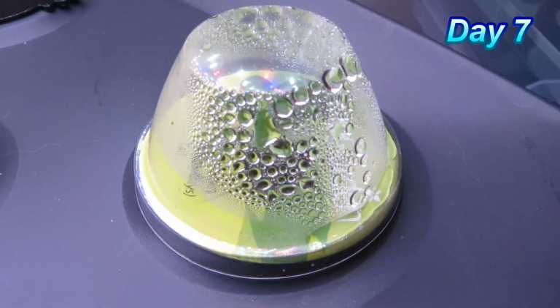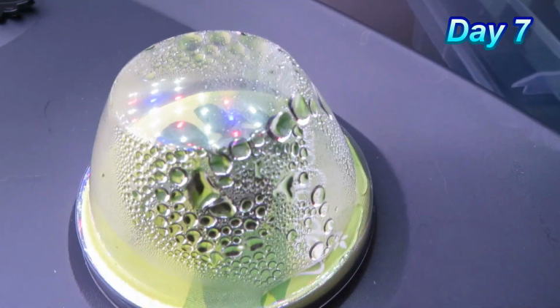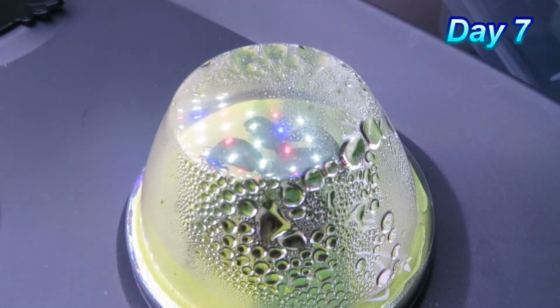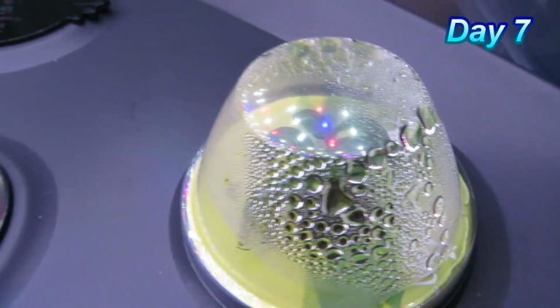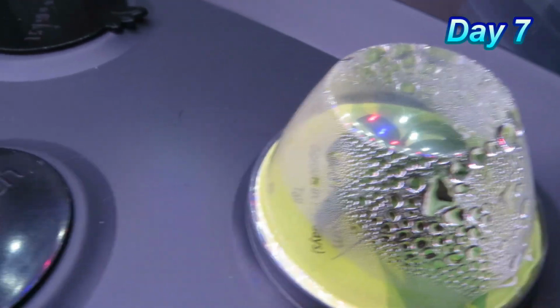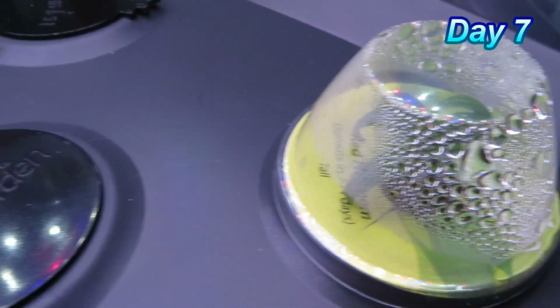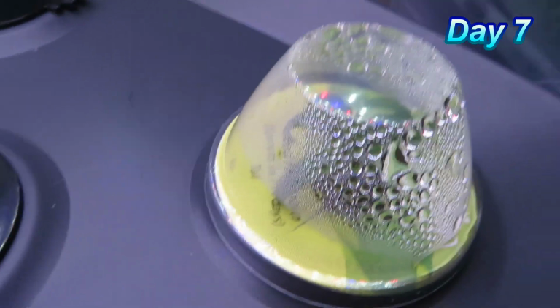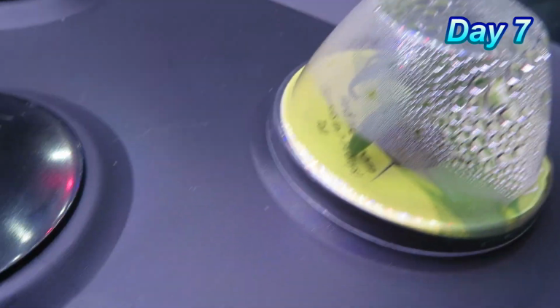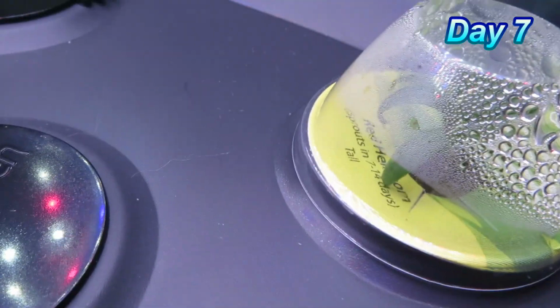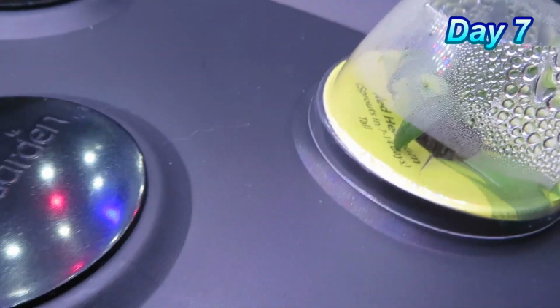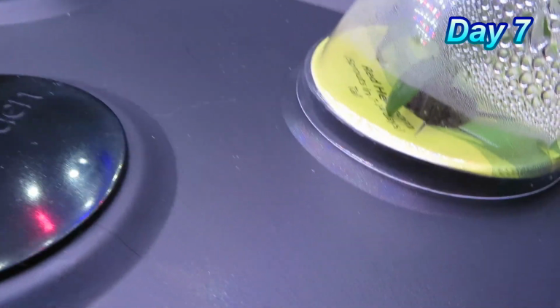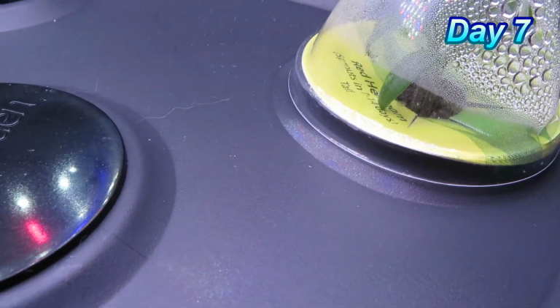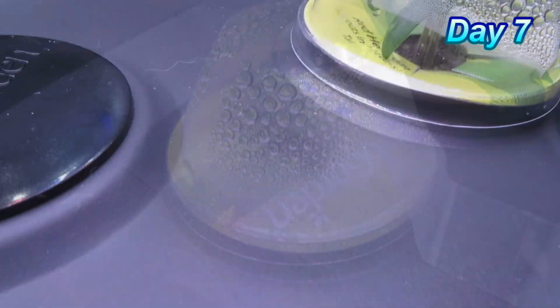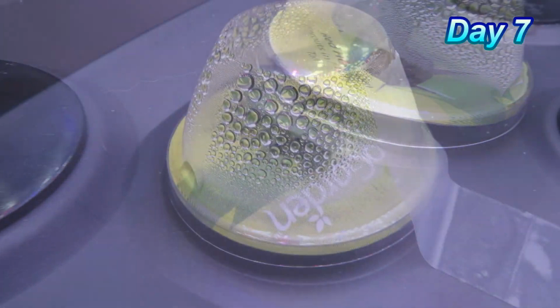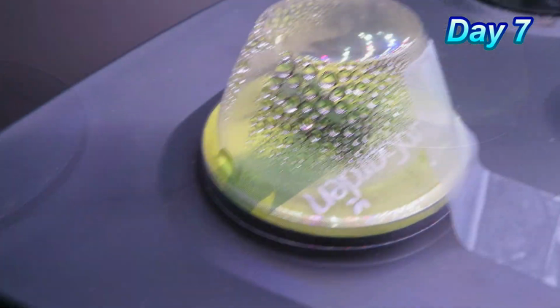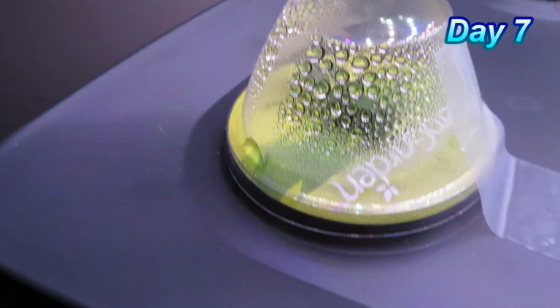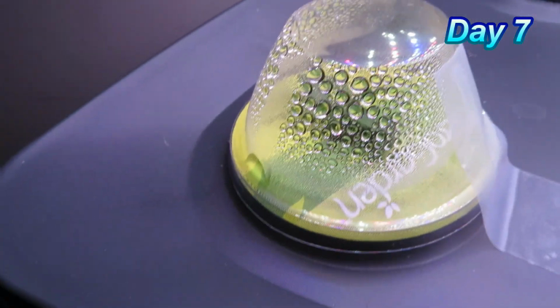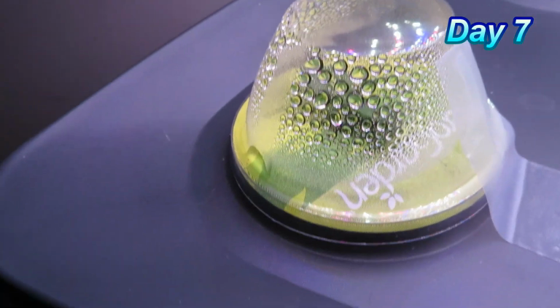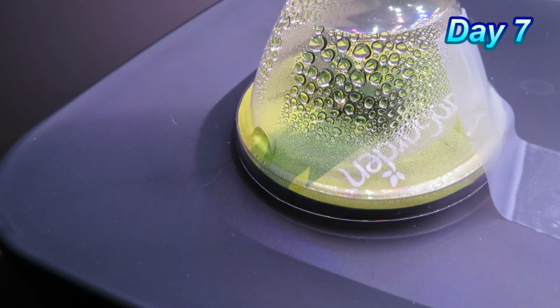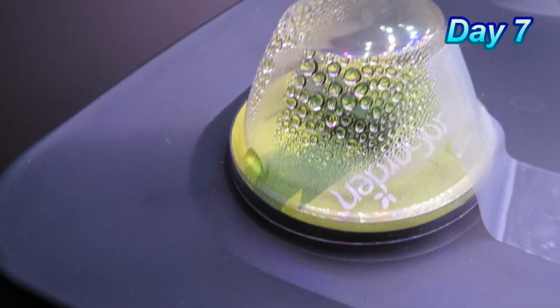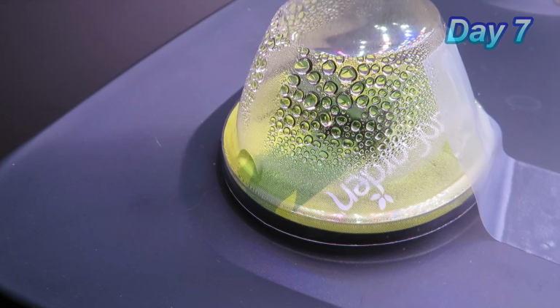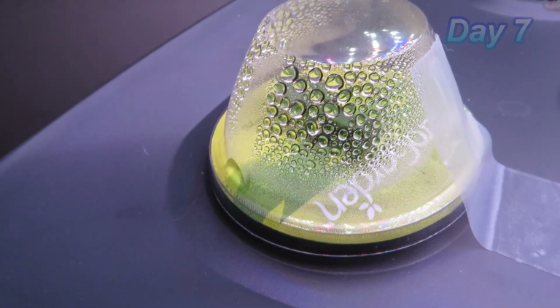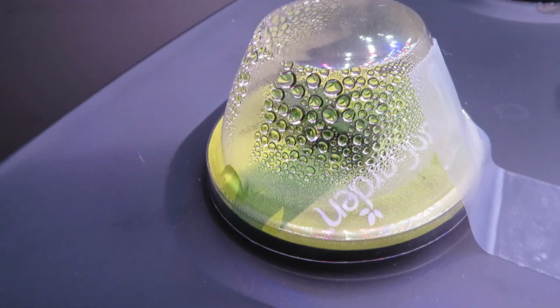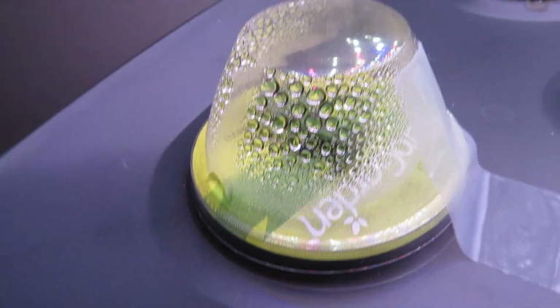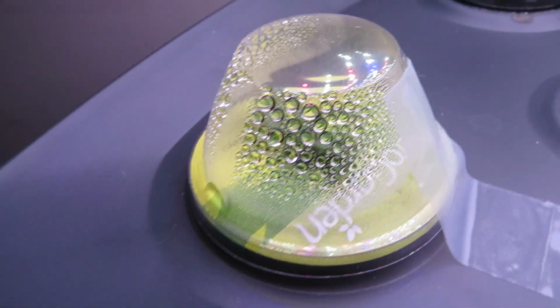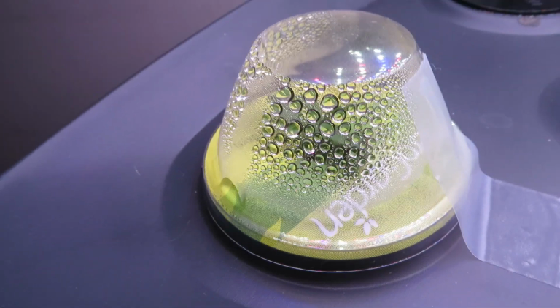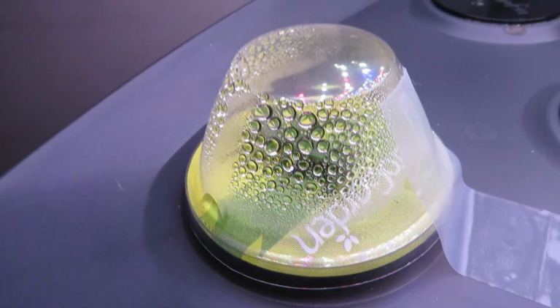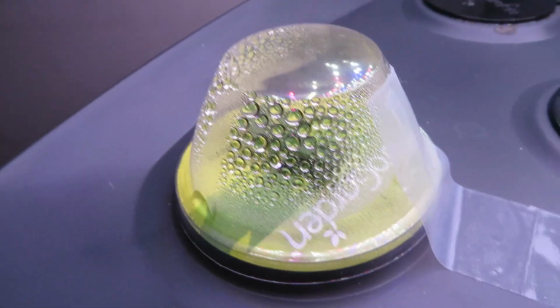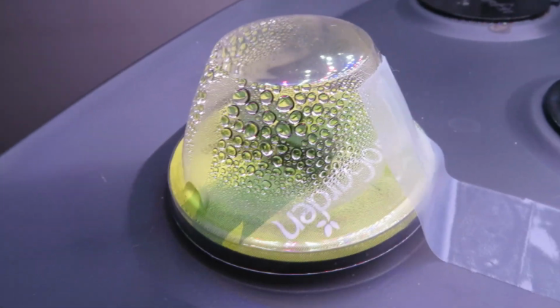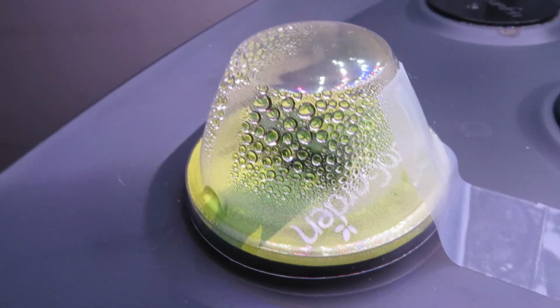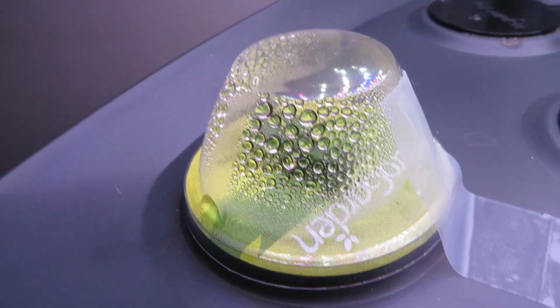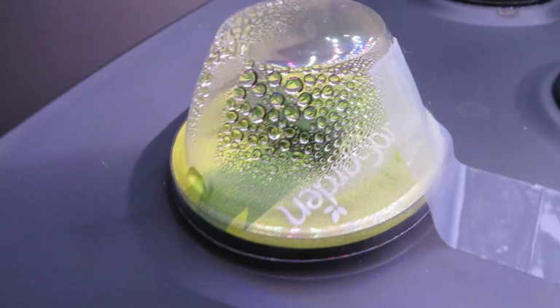Let's see what's going on under the dome. On the right one, there are some nice healthy seedlings popping up. And here on the left, ever since I taped the dome down, the seedlings have been taking off nicely, and you can see some nice growth.